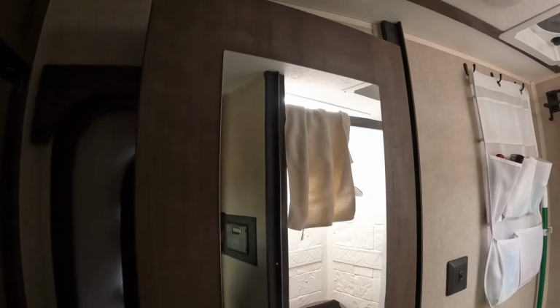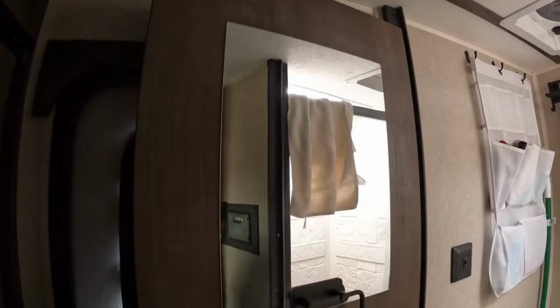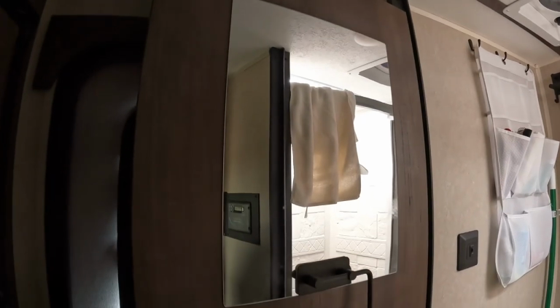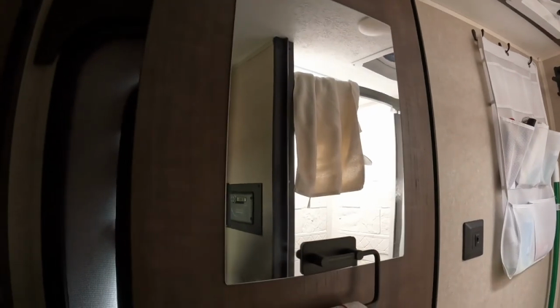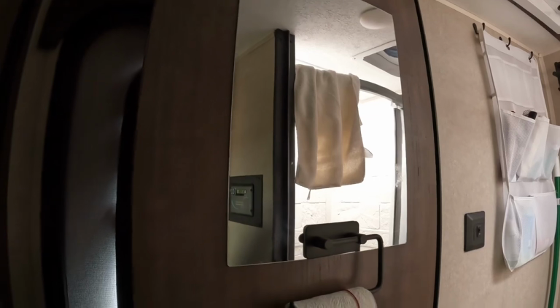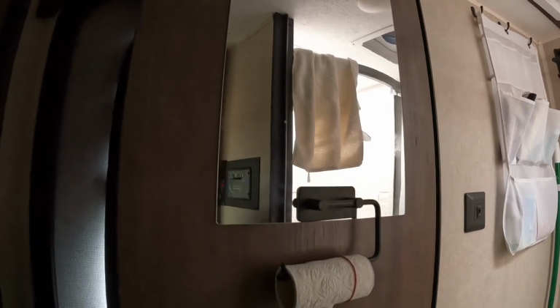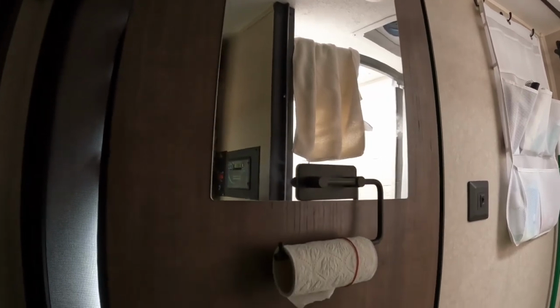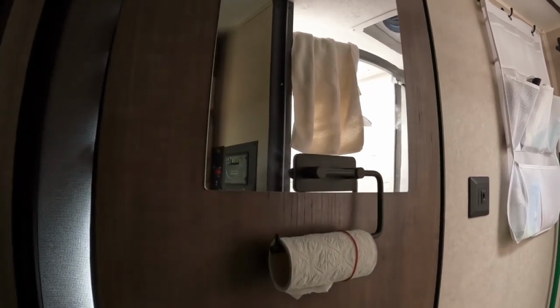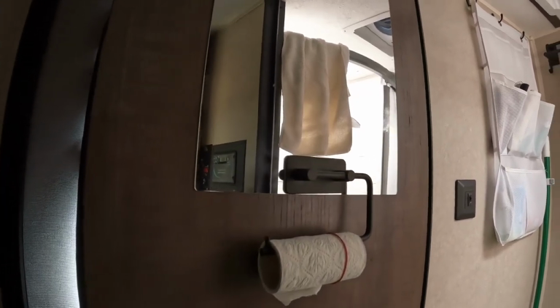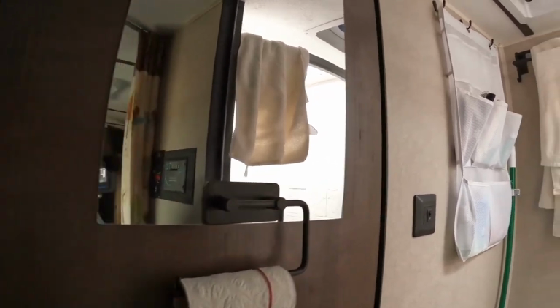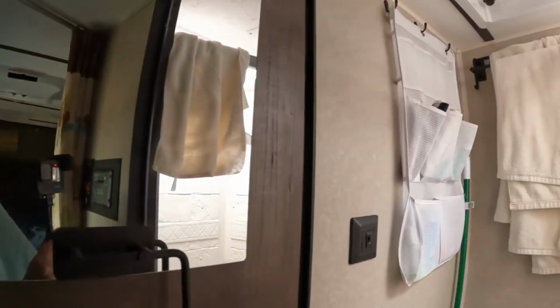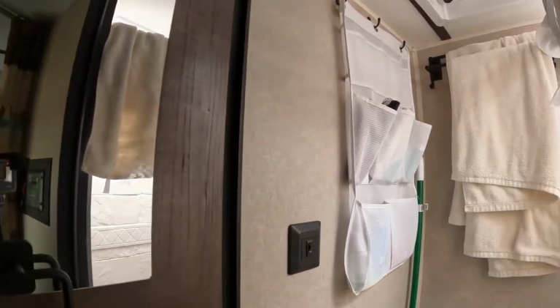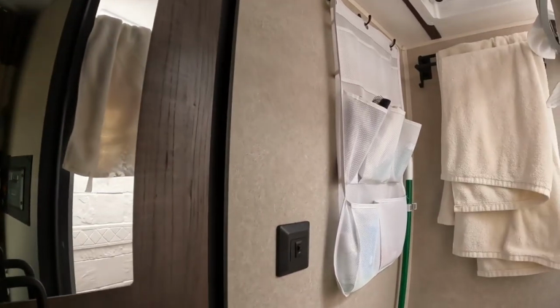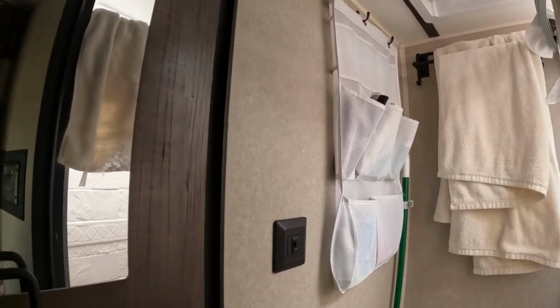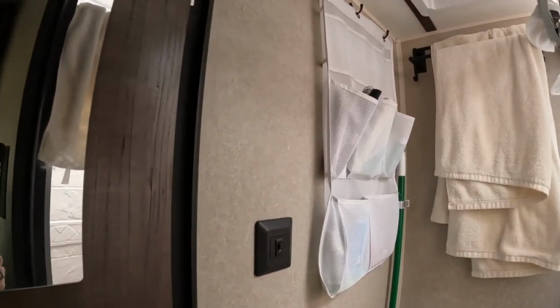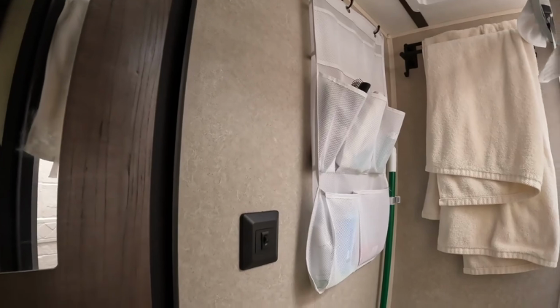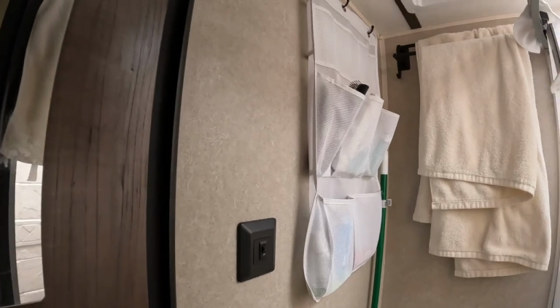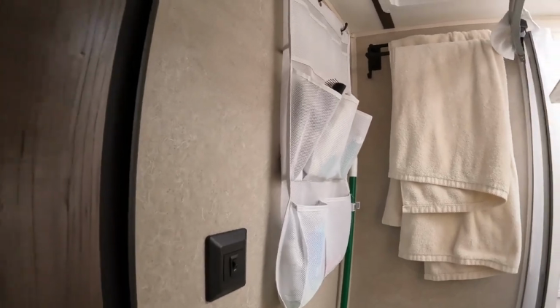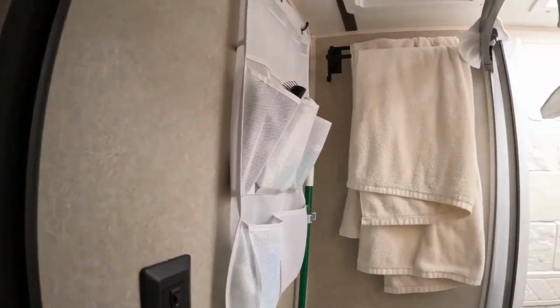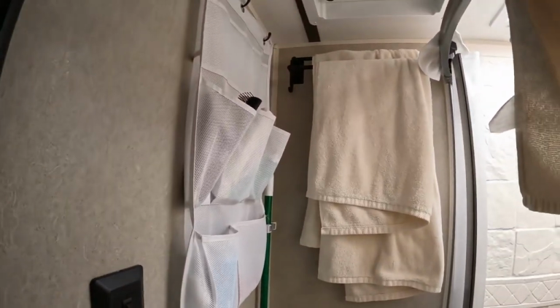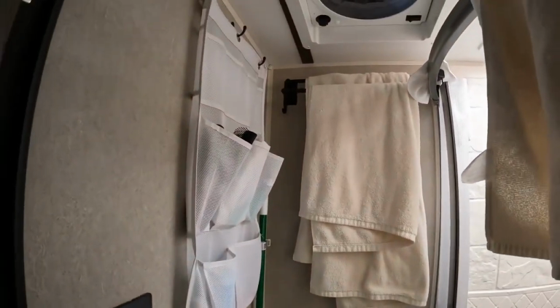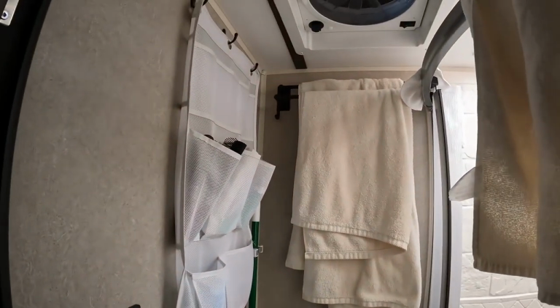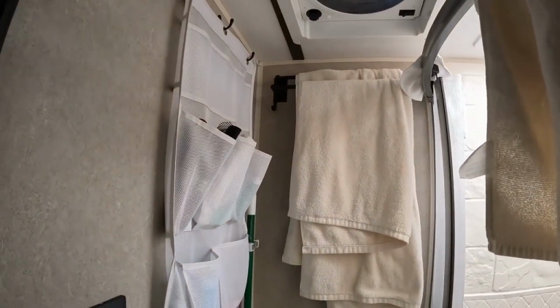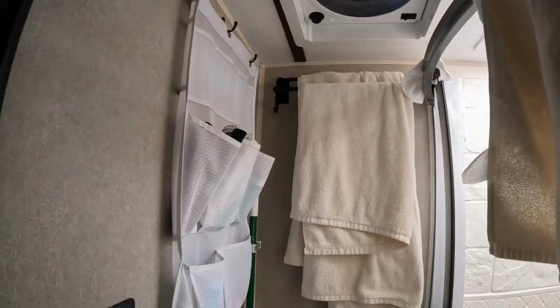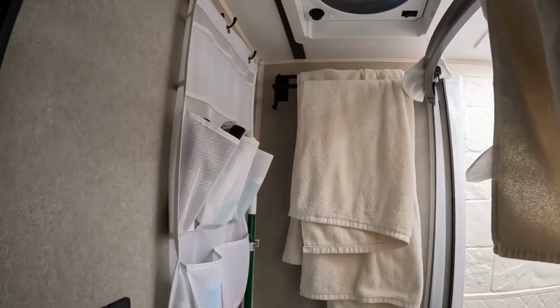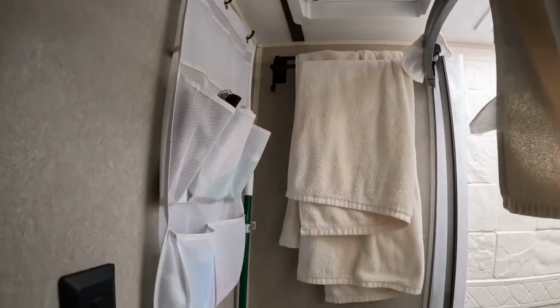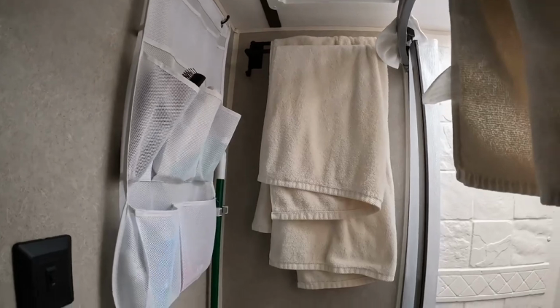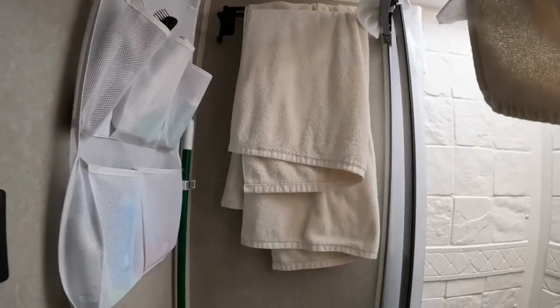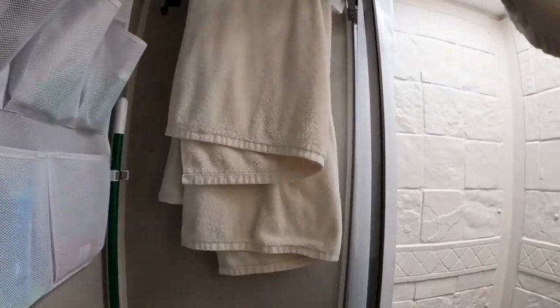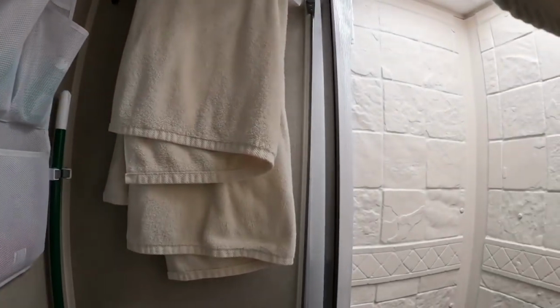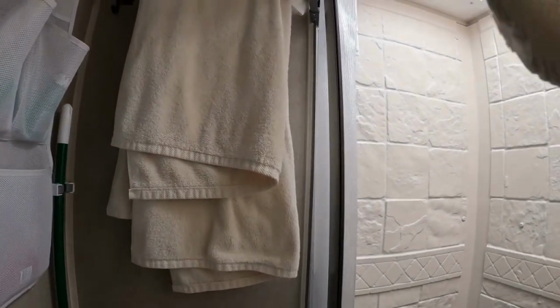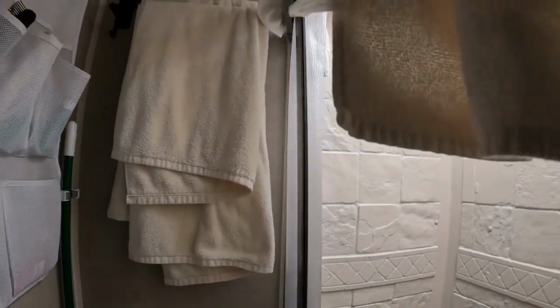Here's the bathroom. We put a mirror on the door, toilet paper holder, a hanger for all of our stuff, toiletries, towel bar — it's a double towel bar. And our shower door that we installed.